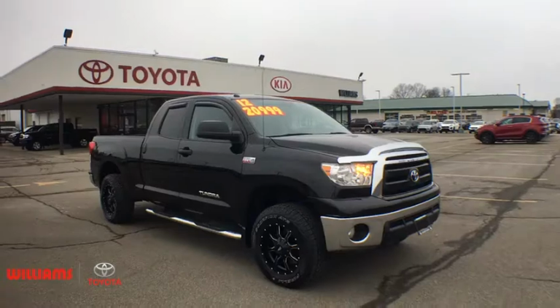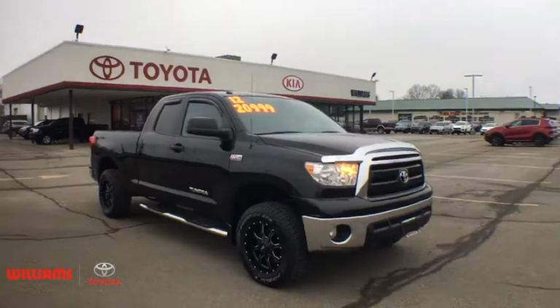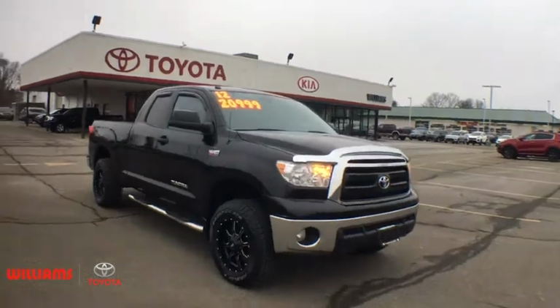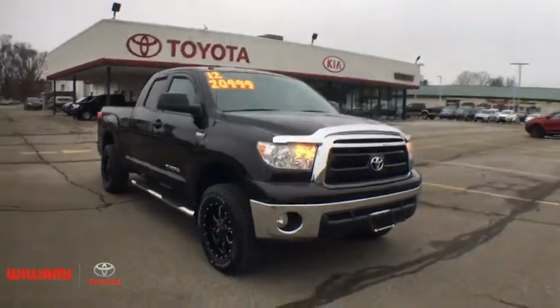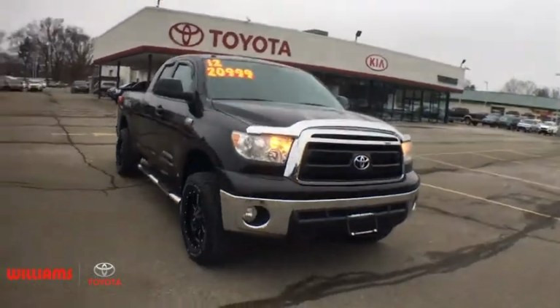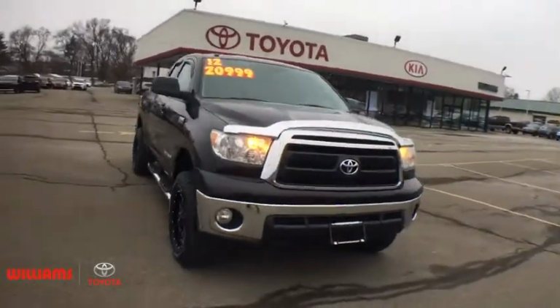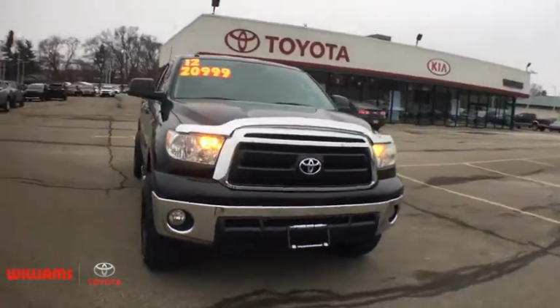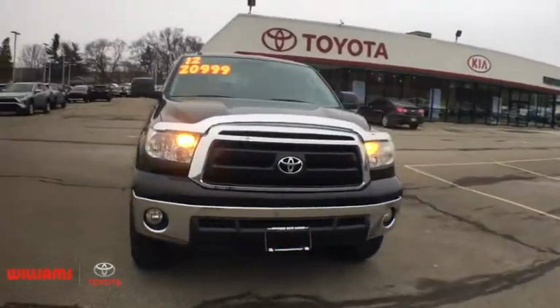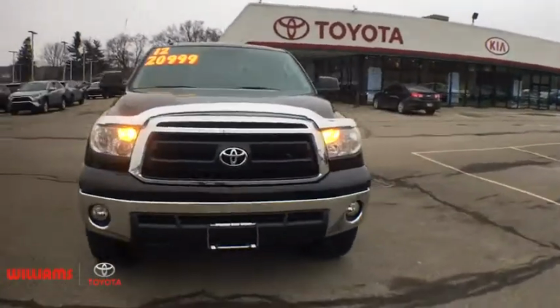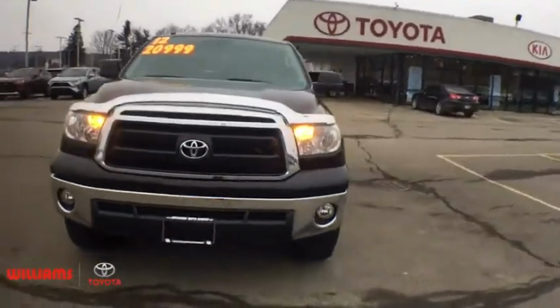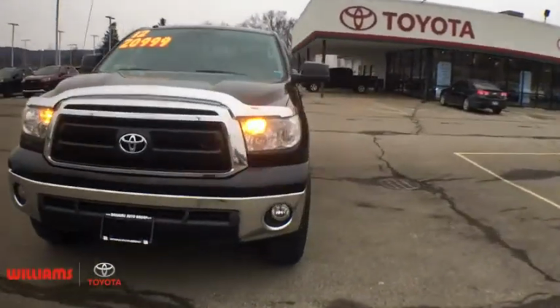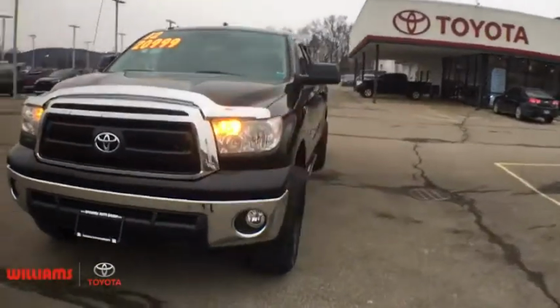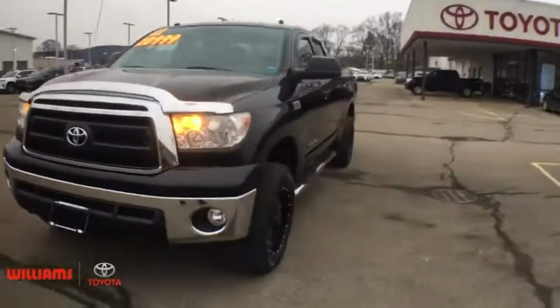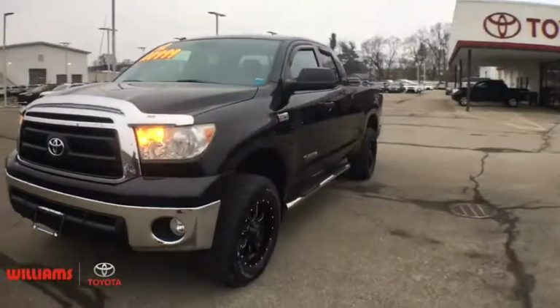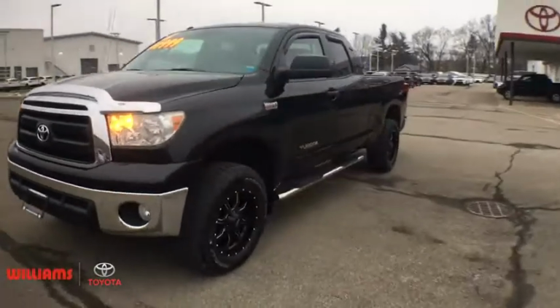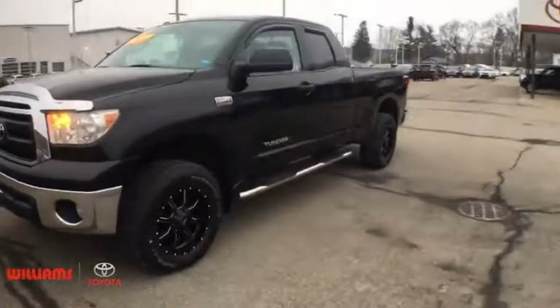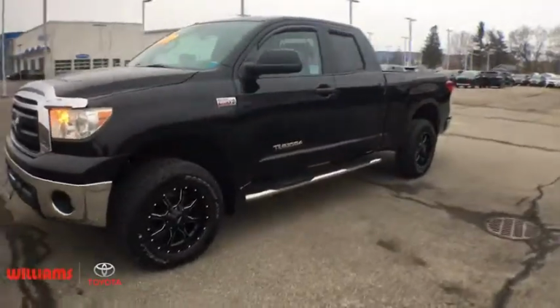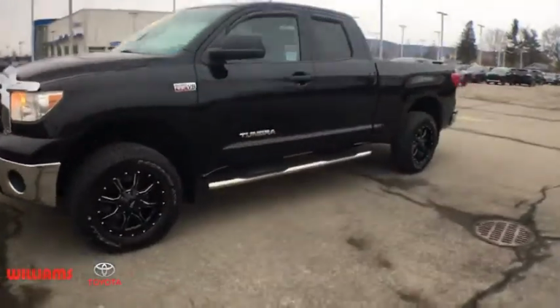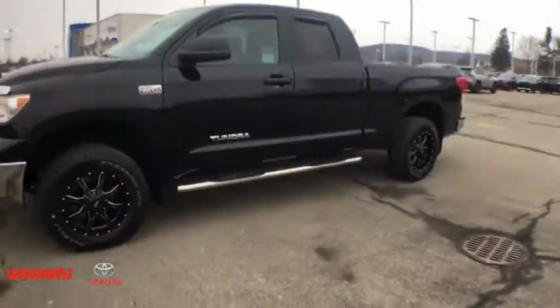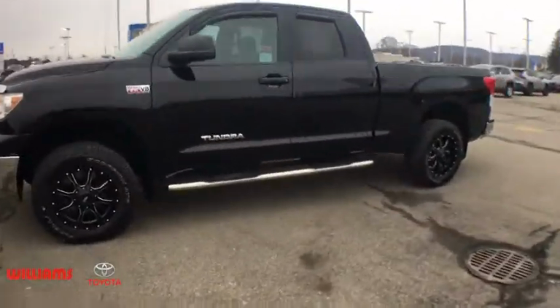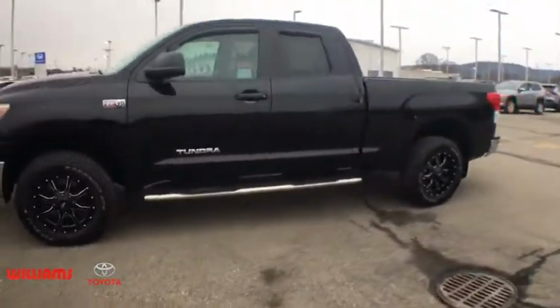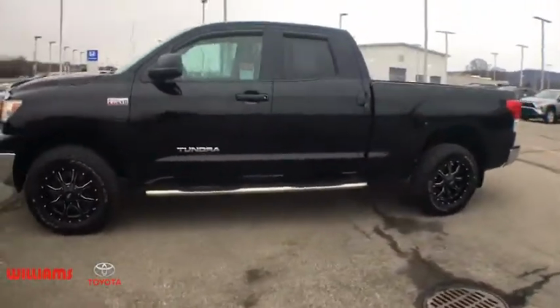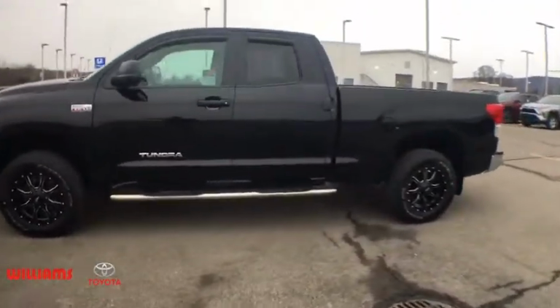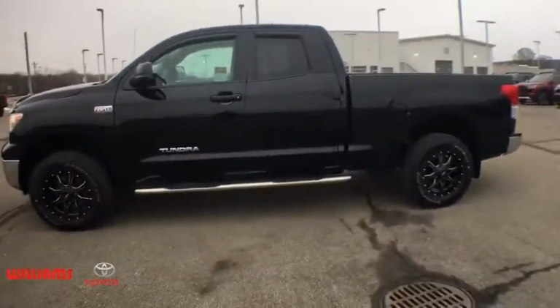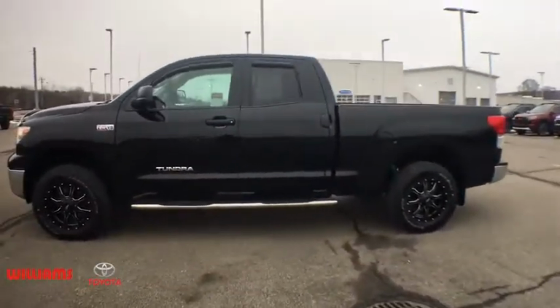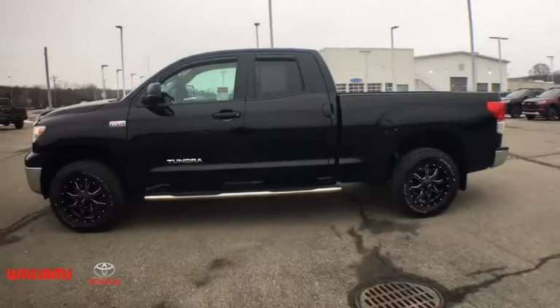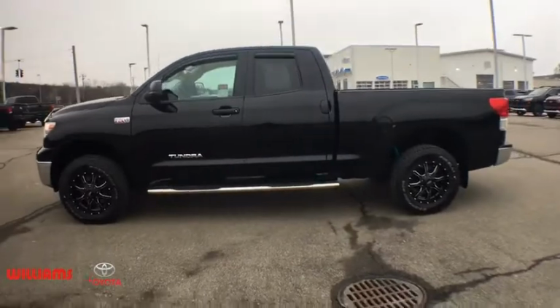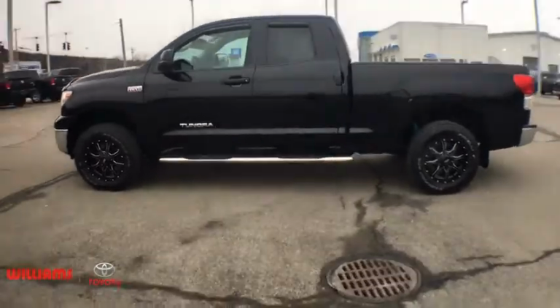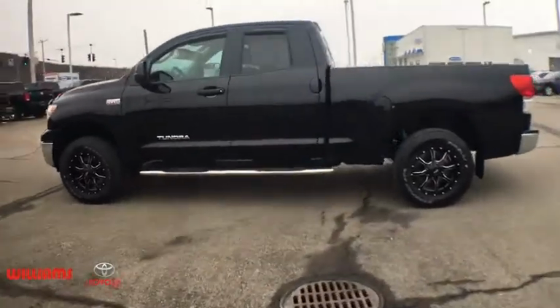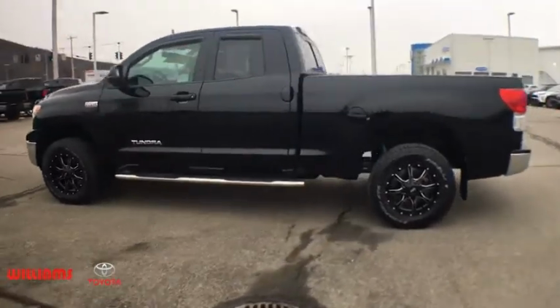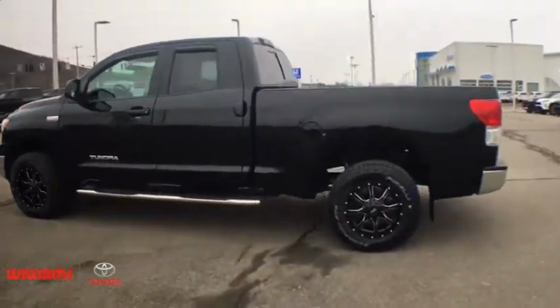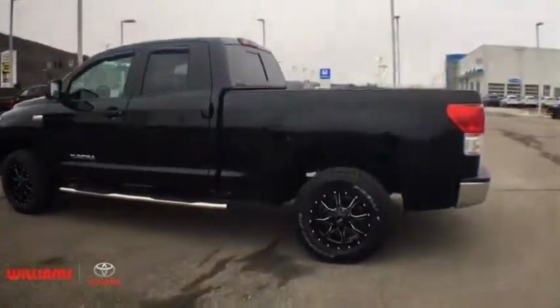Take a ride in the 2012 Toyota Tundra. Tundra has a number of unique features useful for those using it as a work truck, including extra-large door handles, a deck rail system, and an integrated tow hitch.